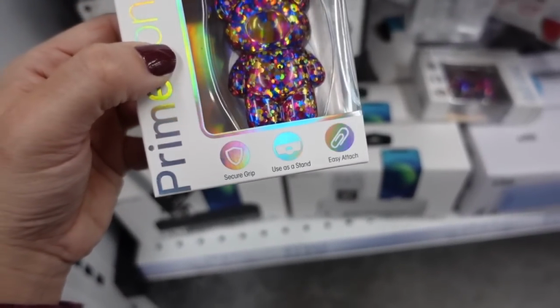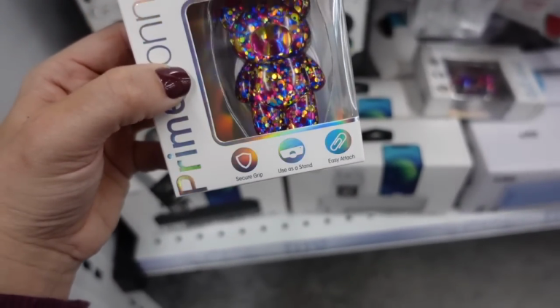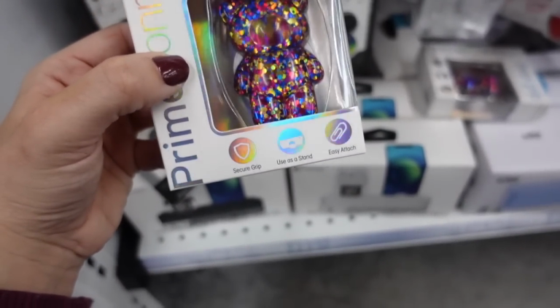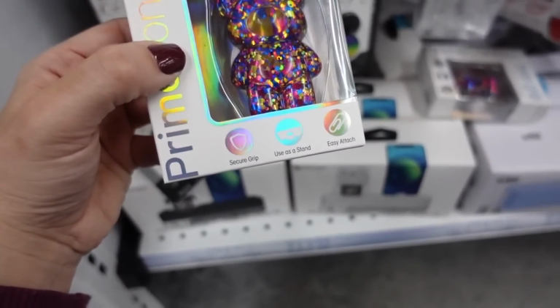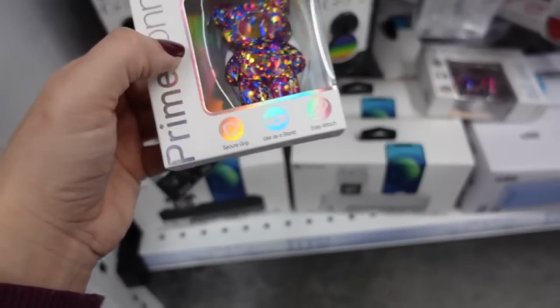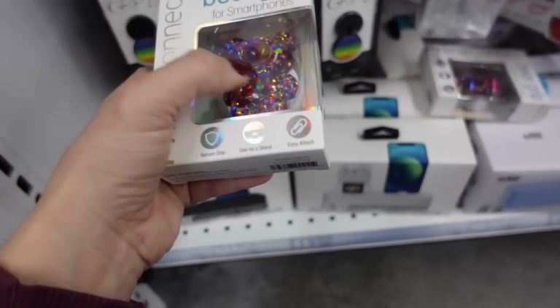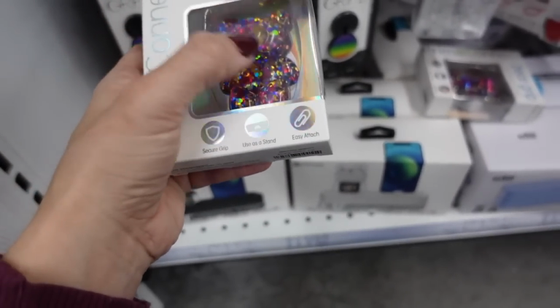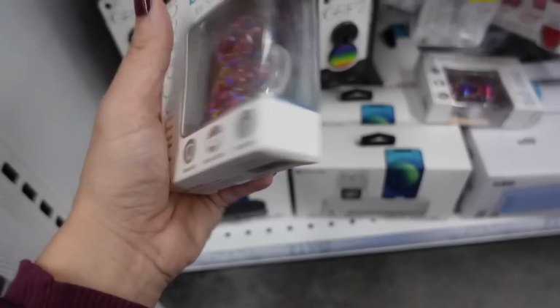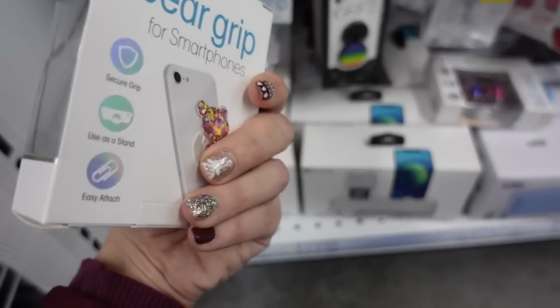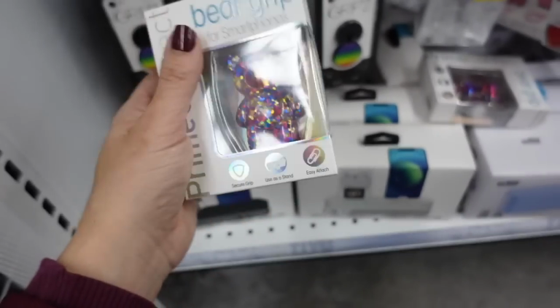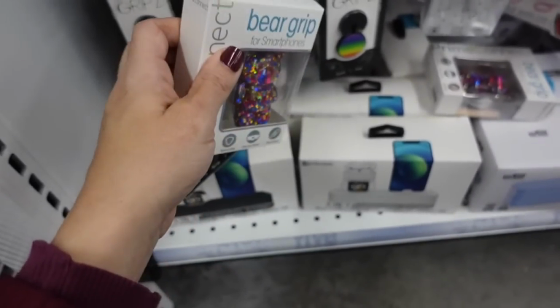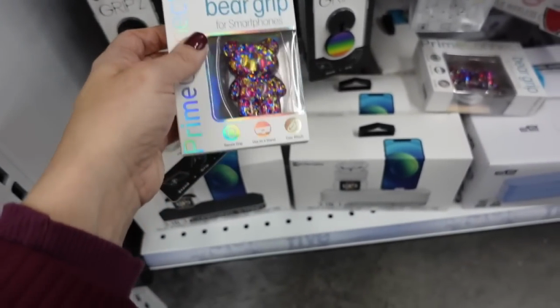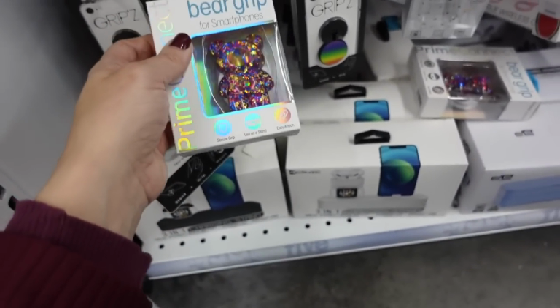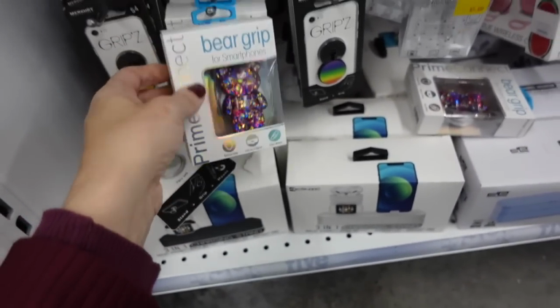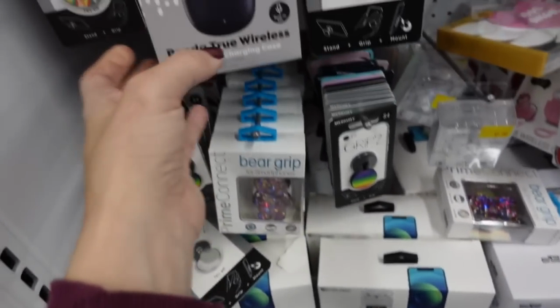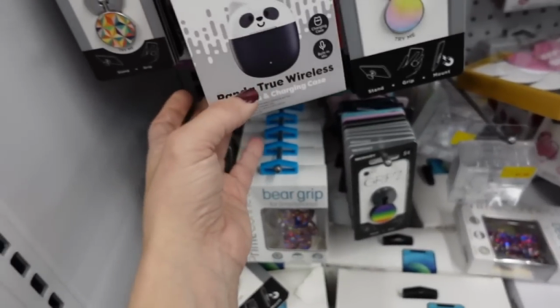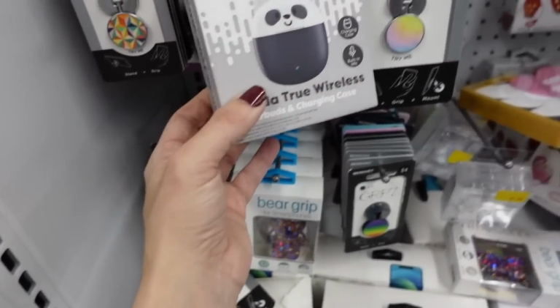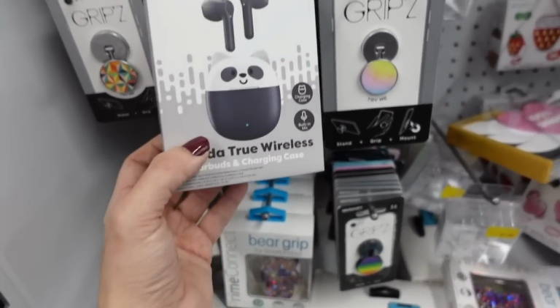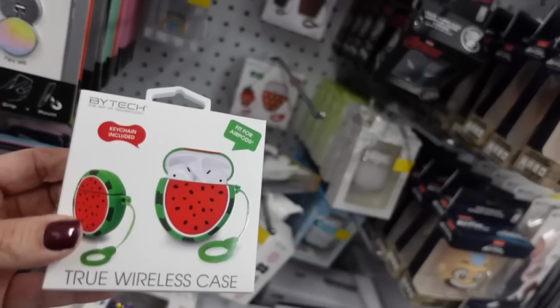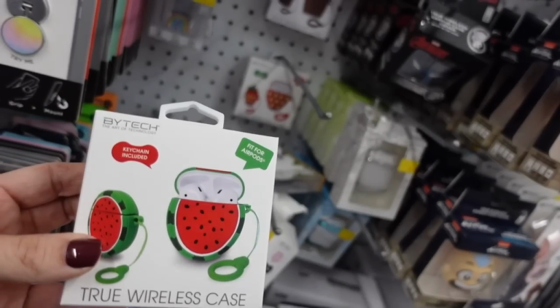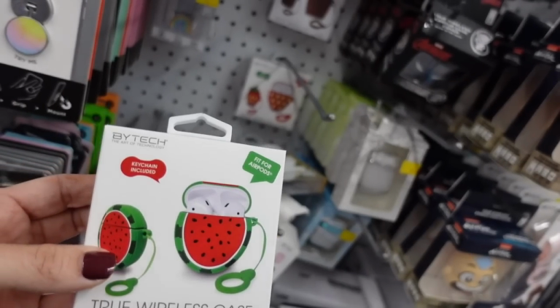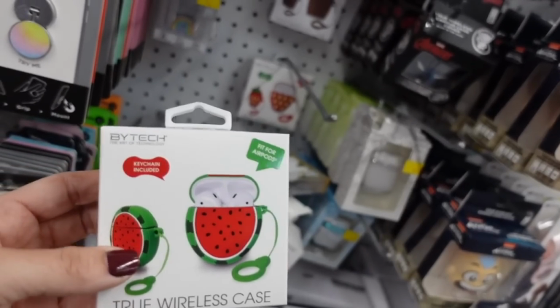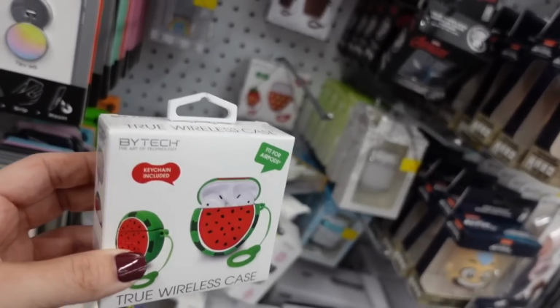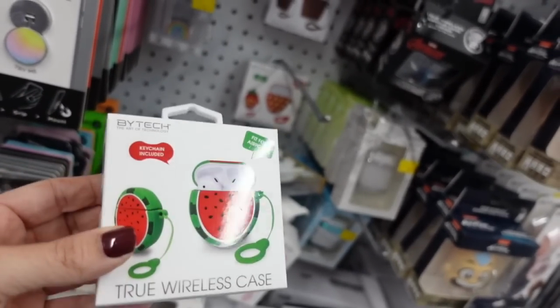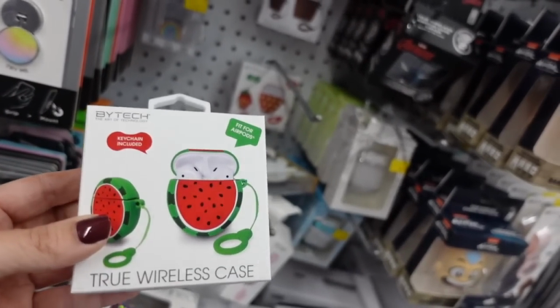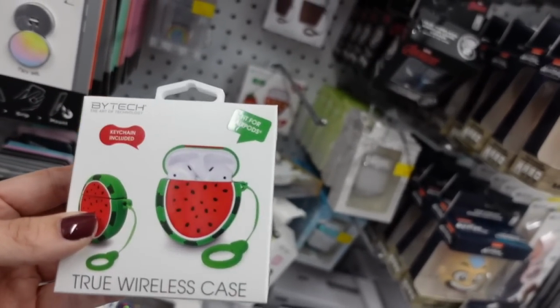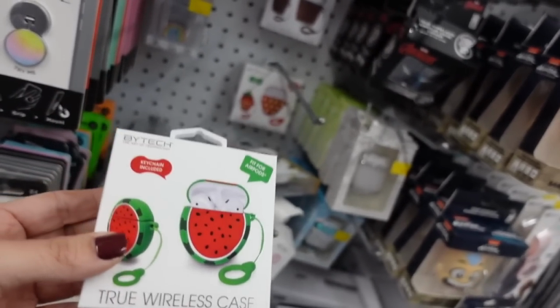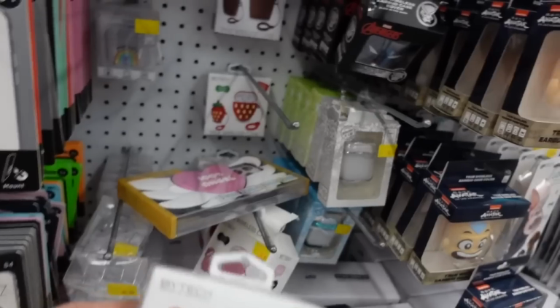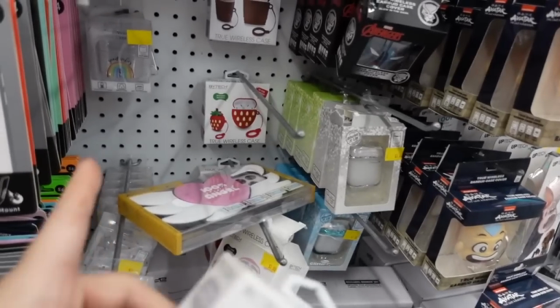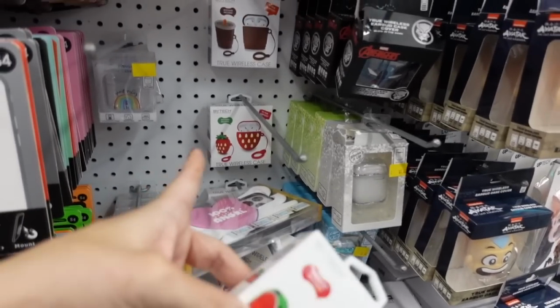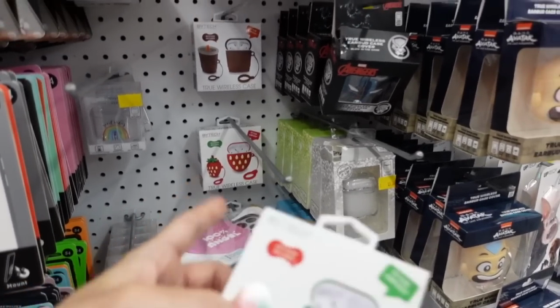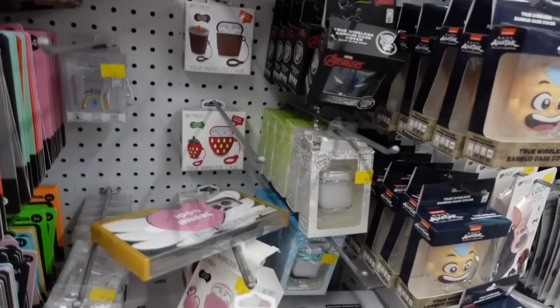There's a little phone grip thing you put on the back of your phone, and phone cases in watermelon and strawberry.